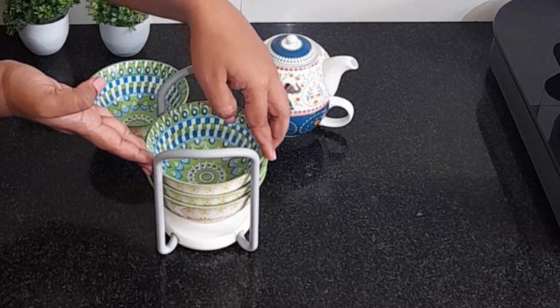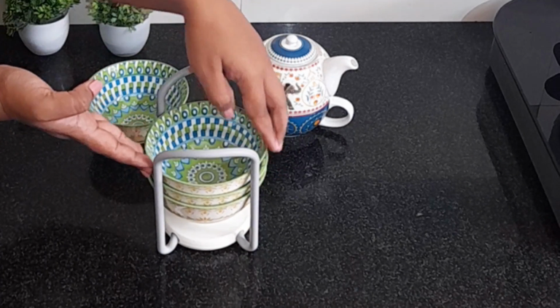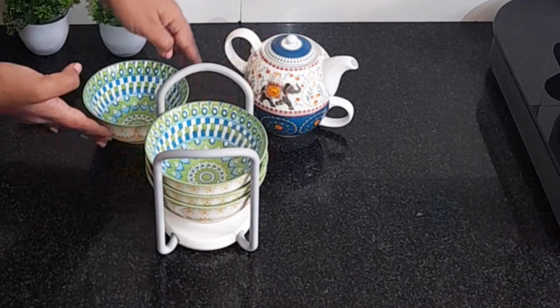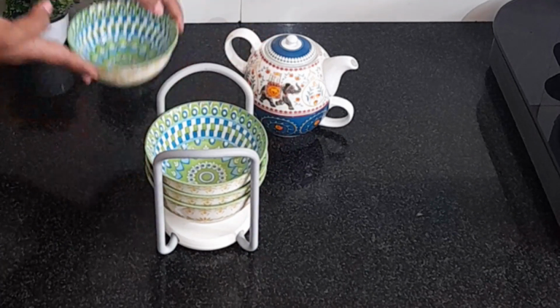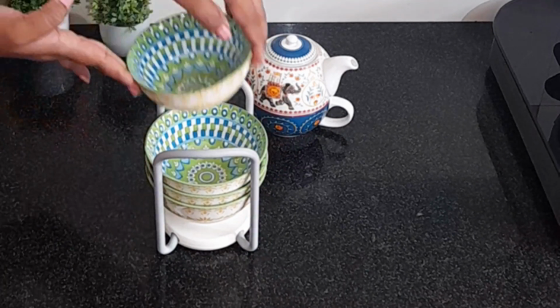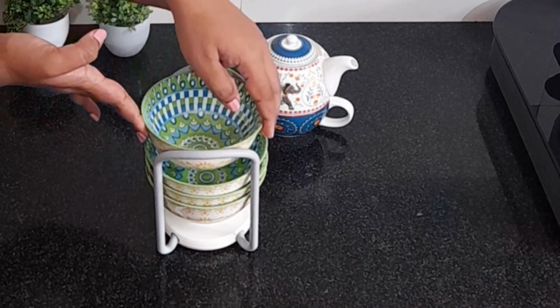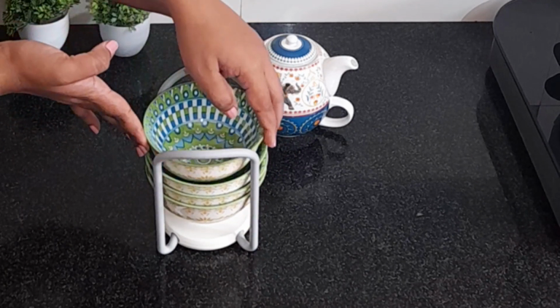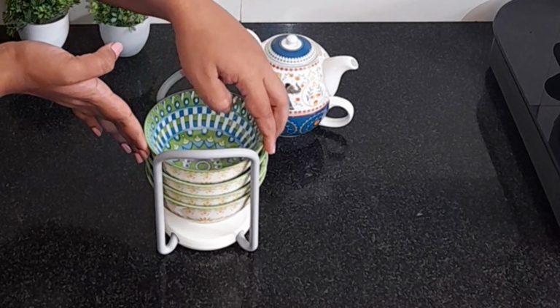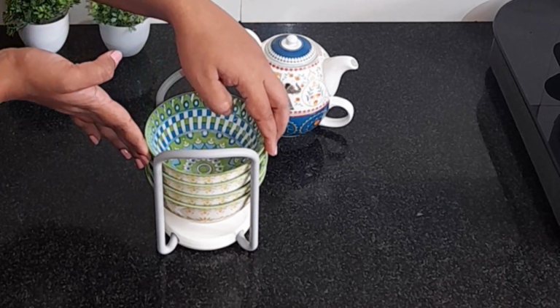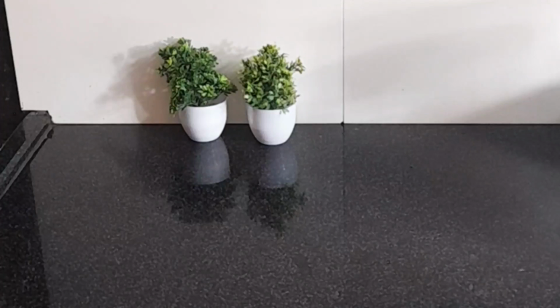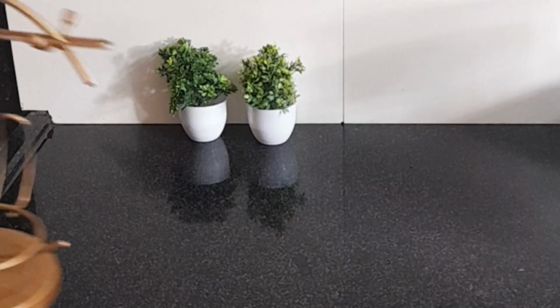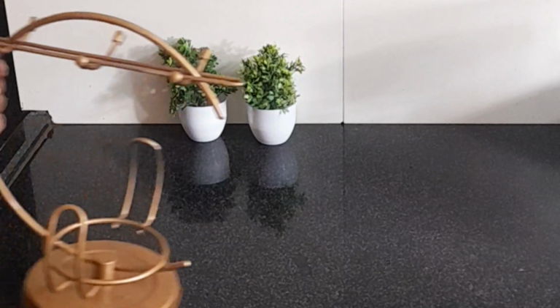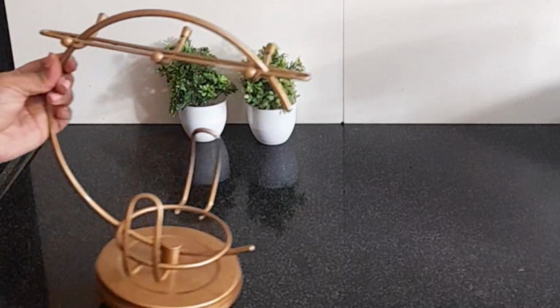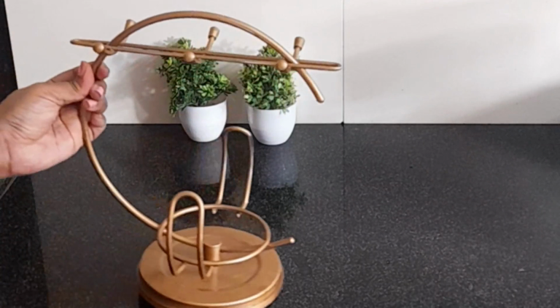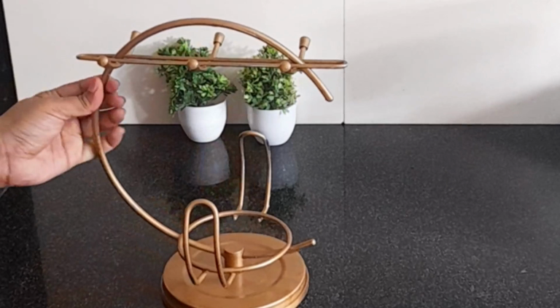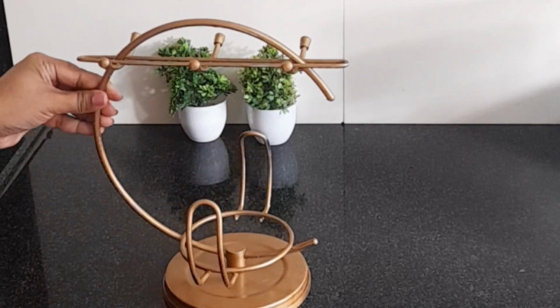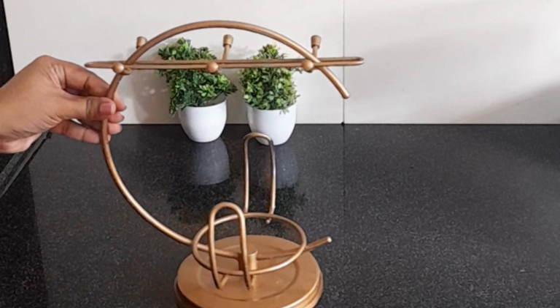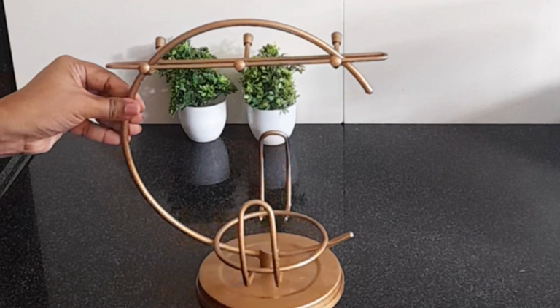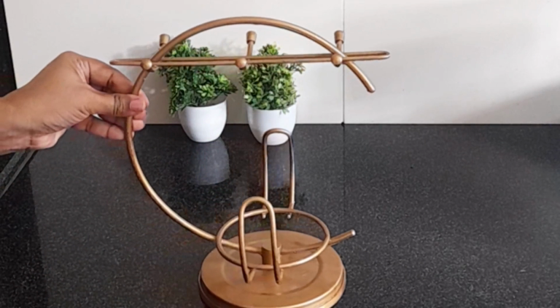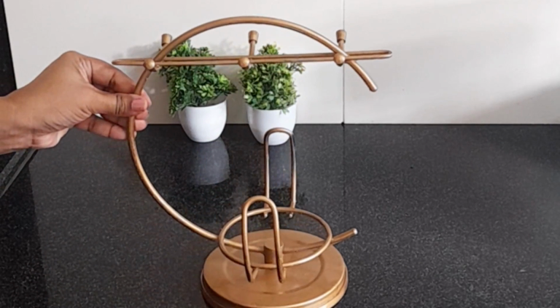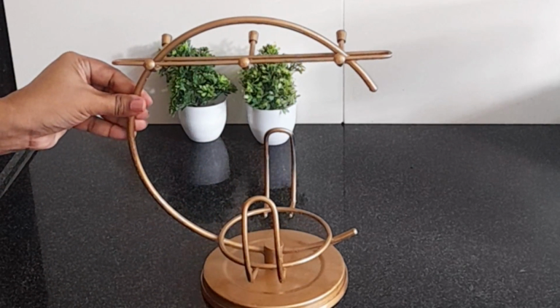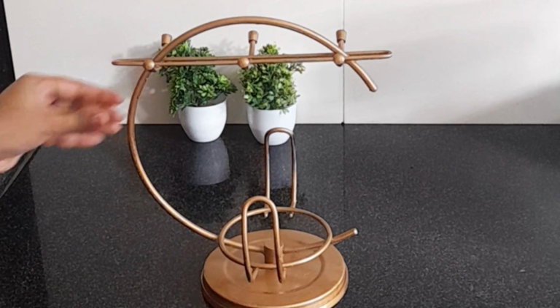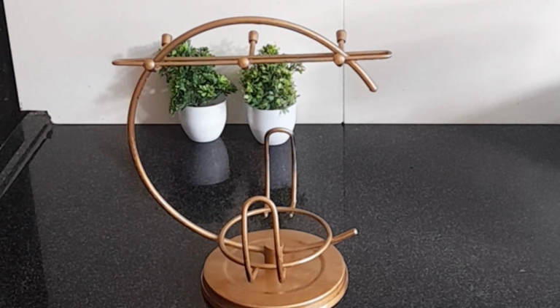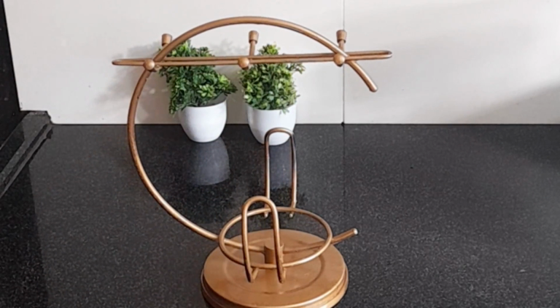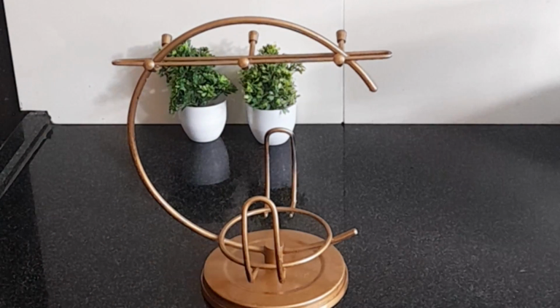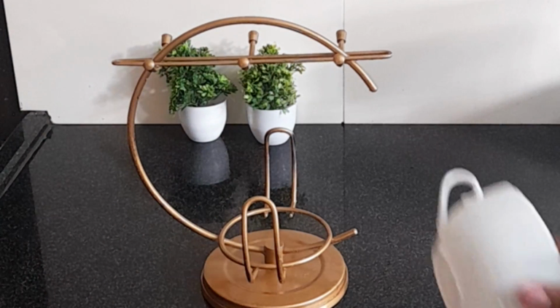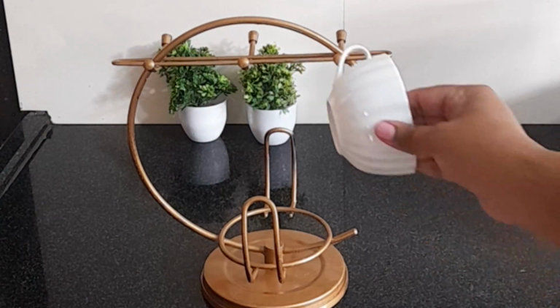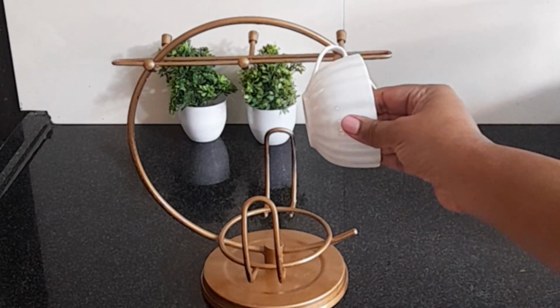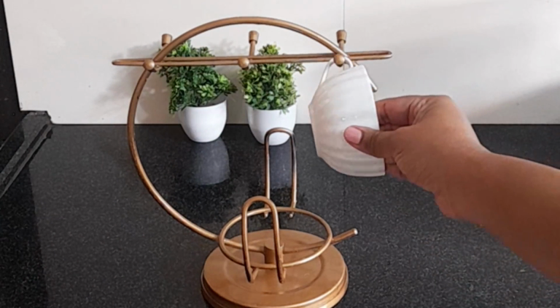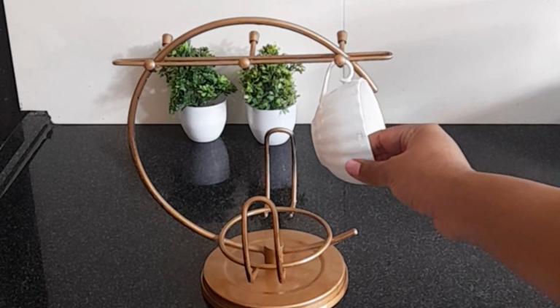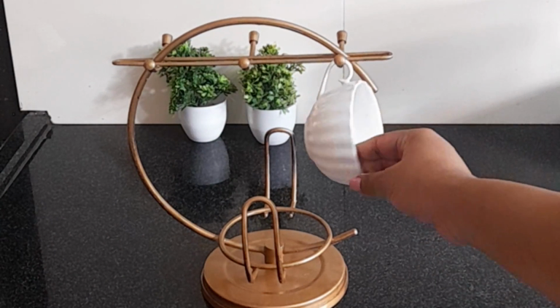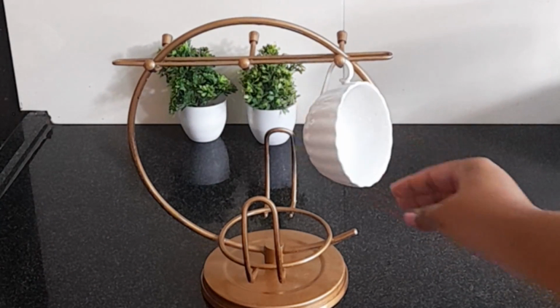With this bowl organizer, you can keep all of your bowls vertically, so you don't have much space used up in your shelf.